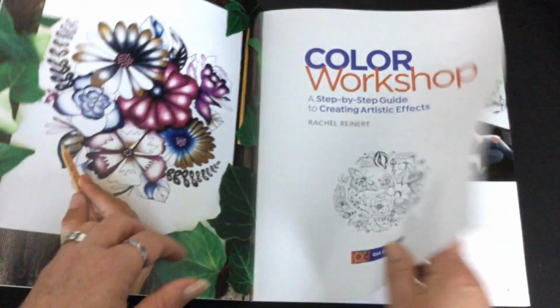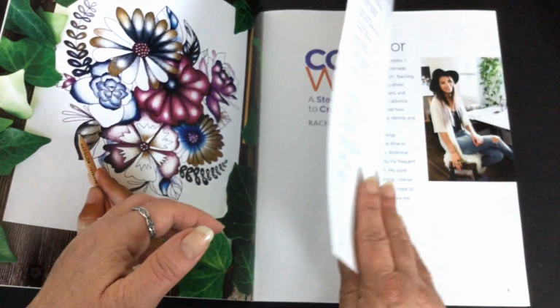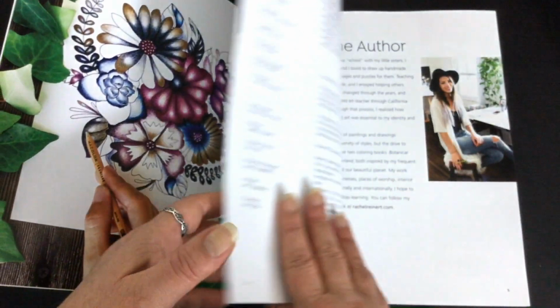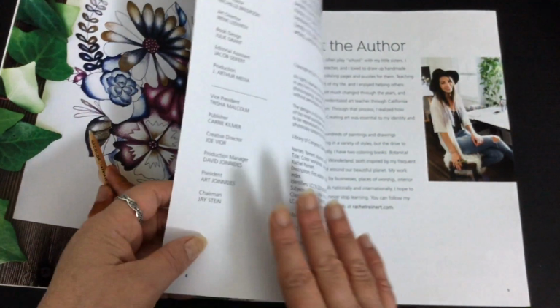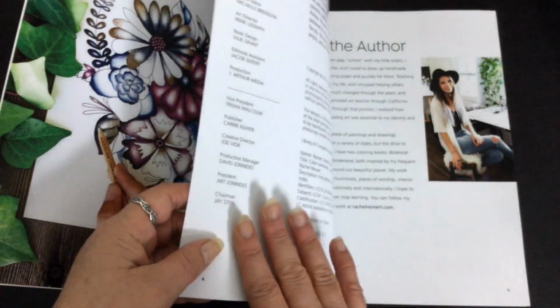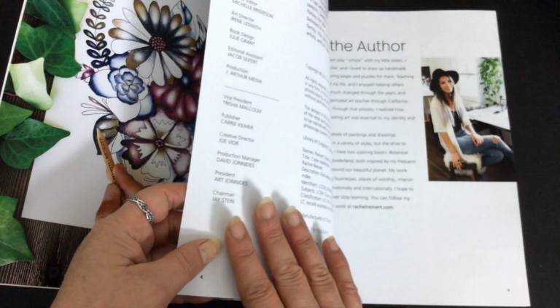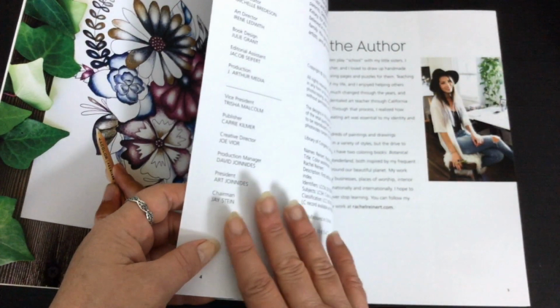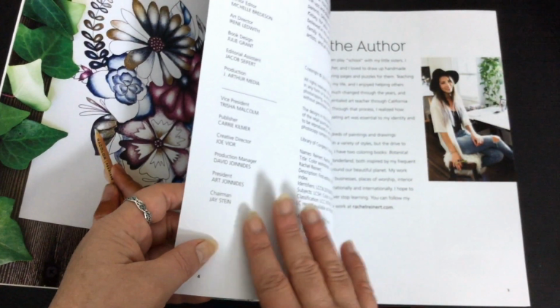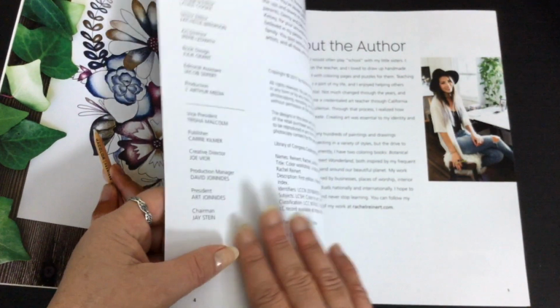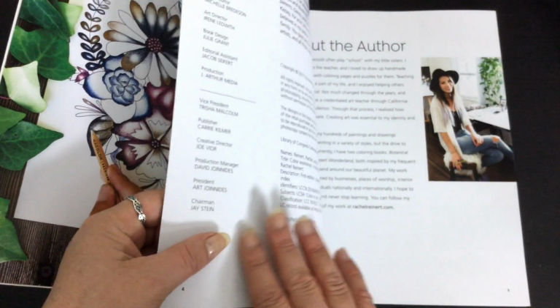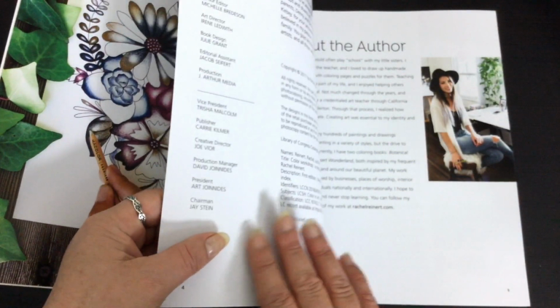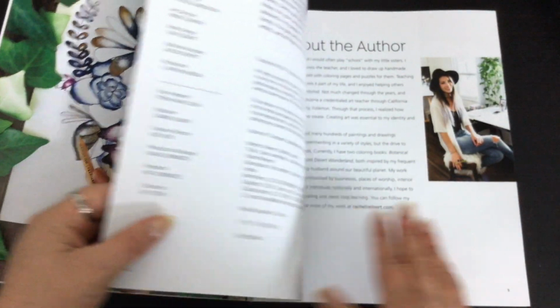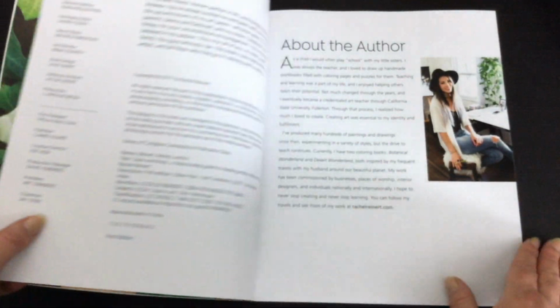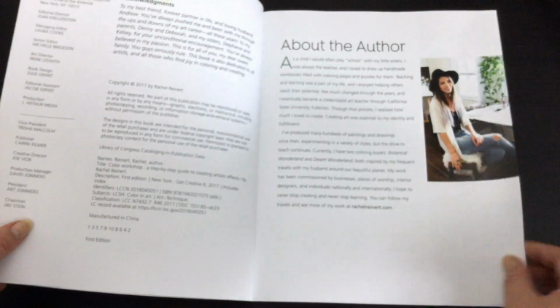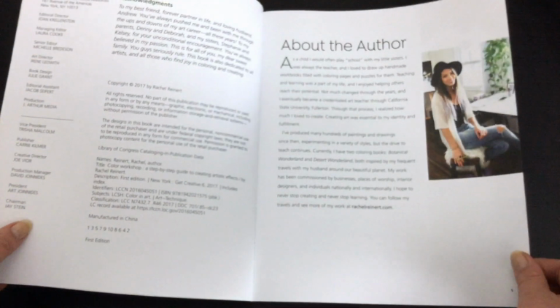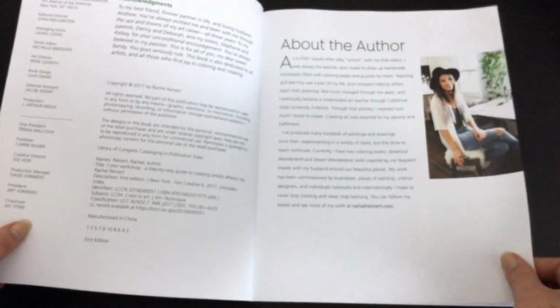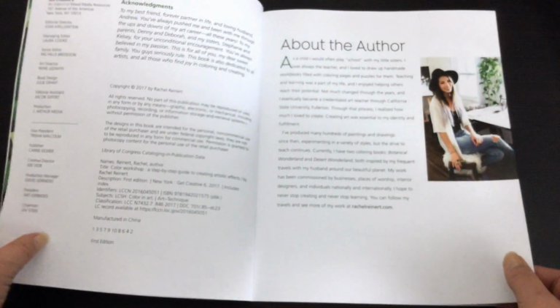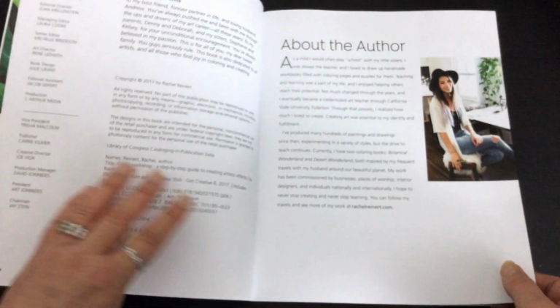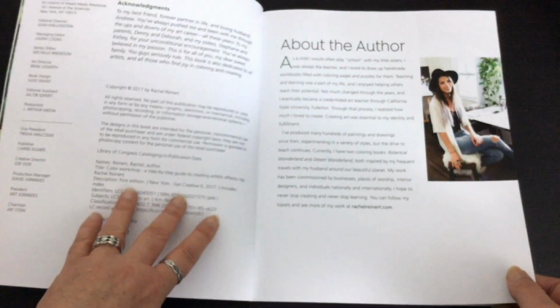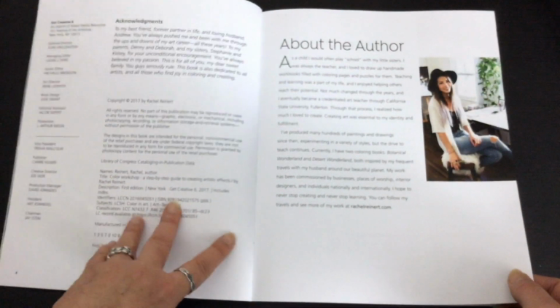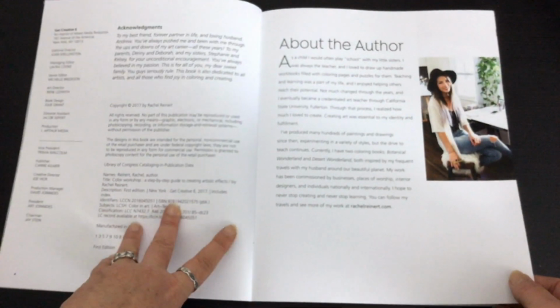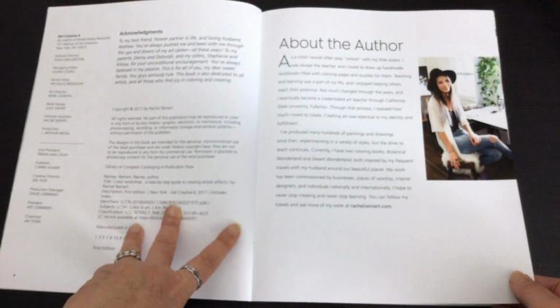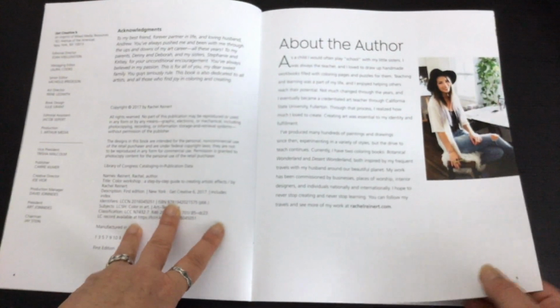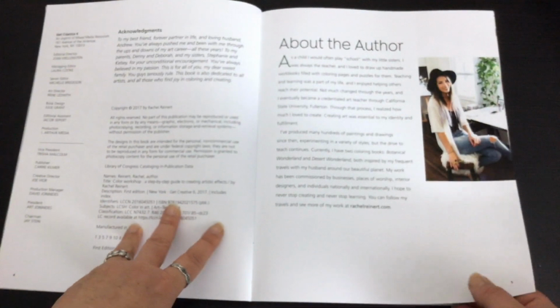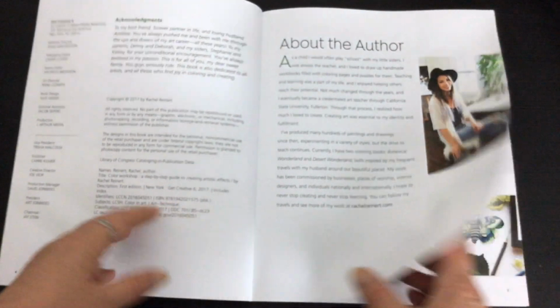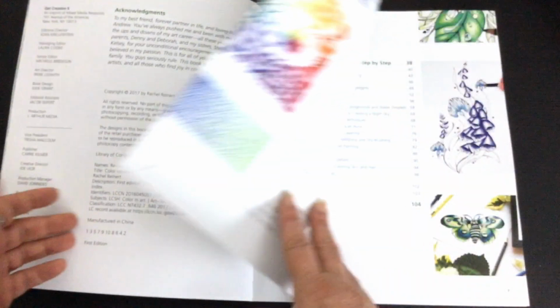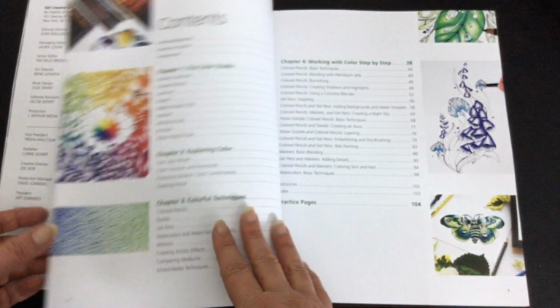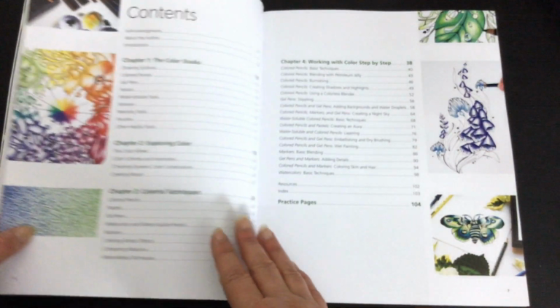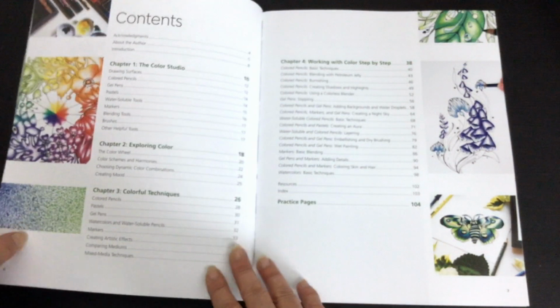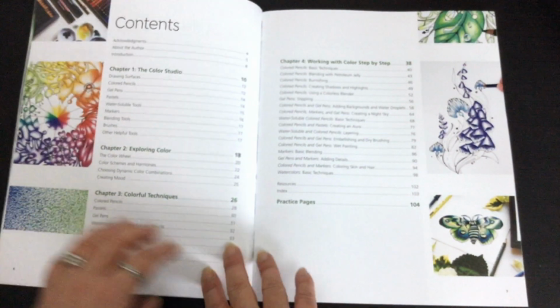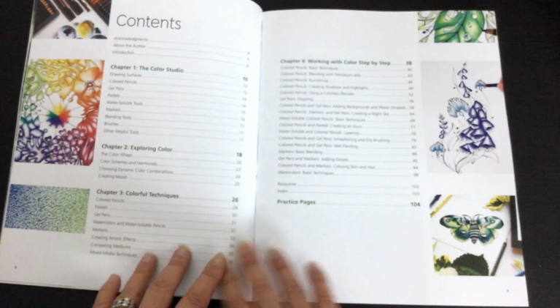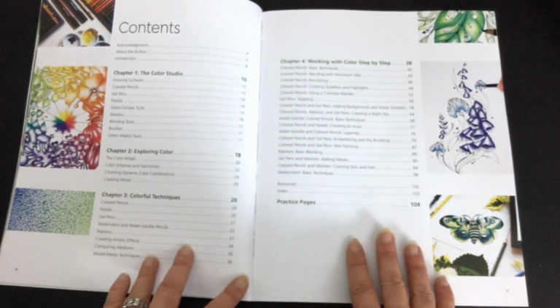This is on colour paper so you can't really use that with your markers. It's a different feel — it's like a glossier paper. There's an introduction from the author and then we've got the table of contents.